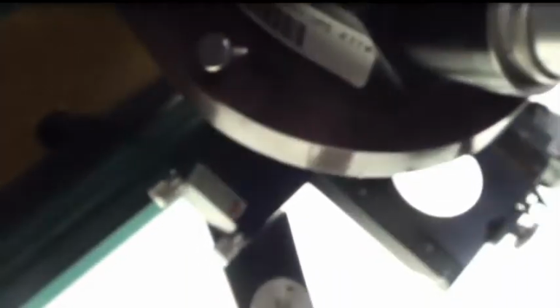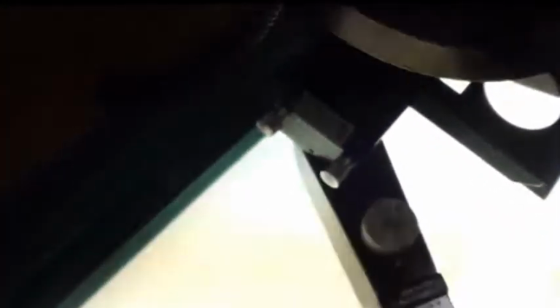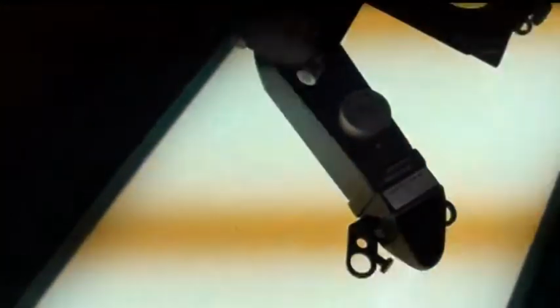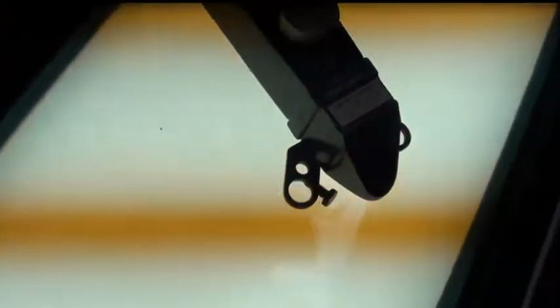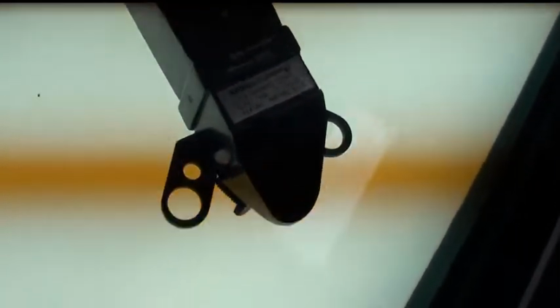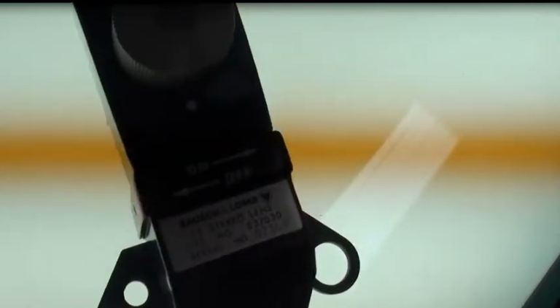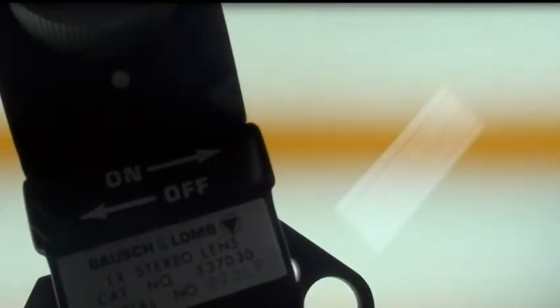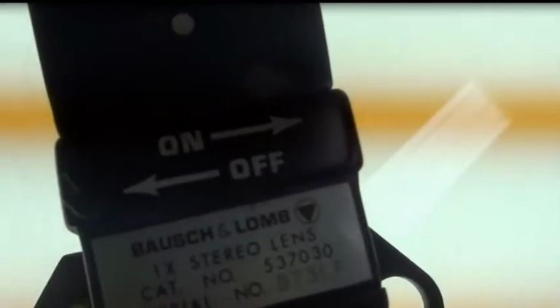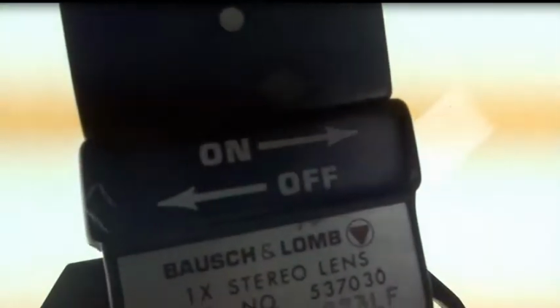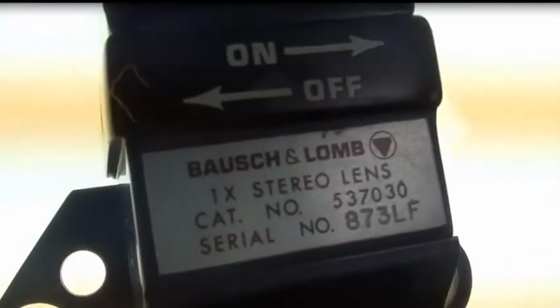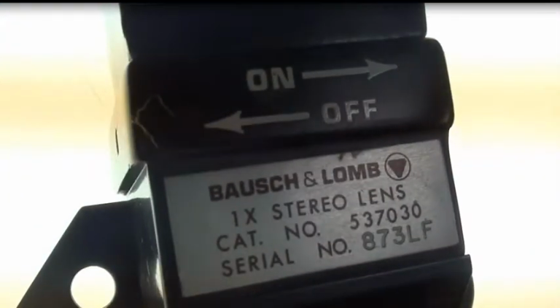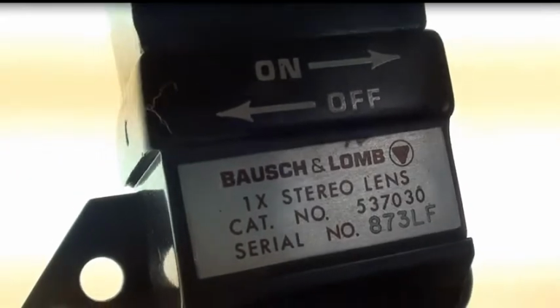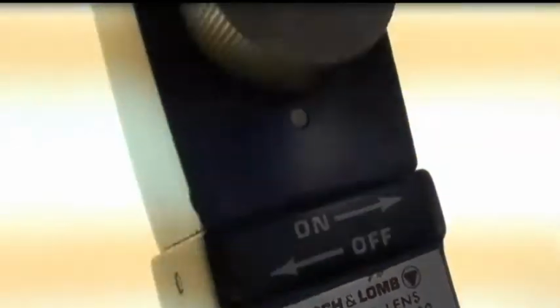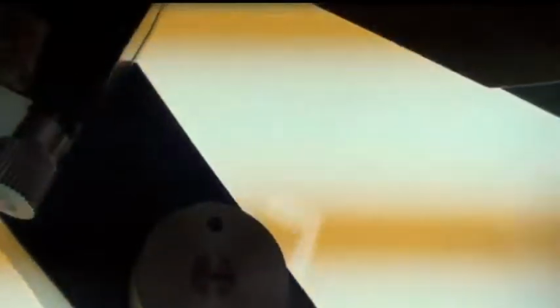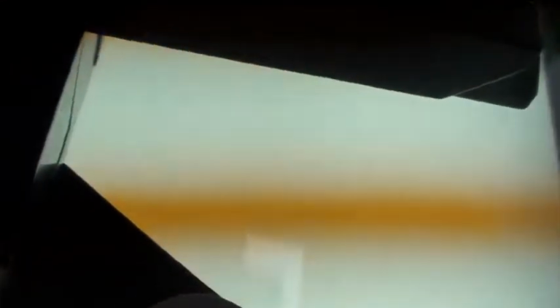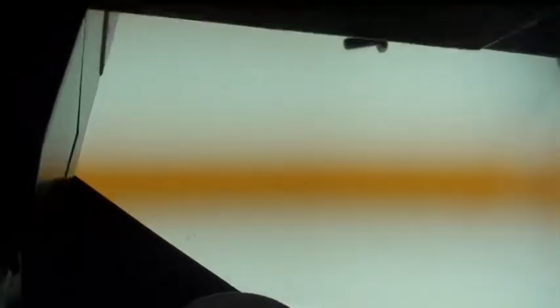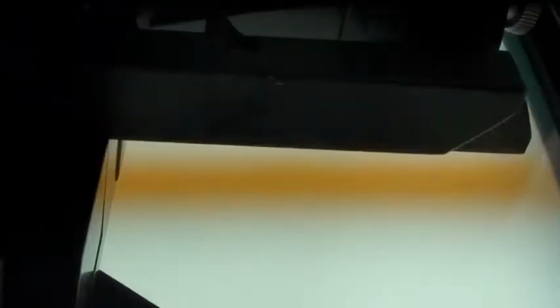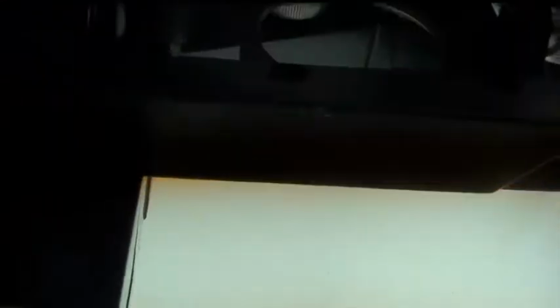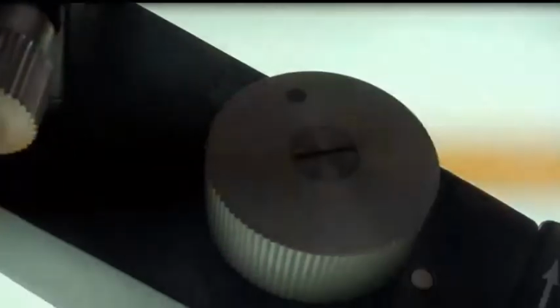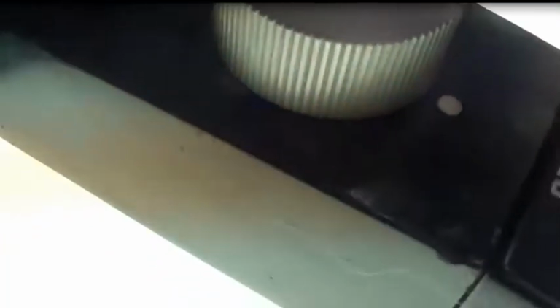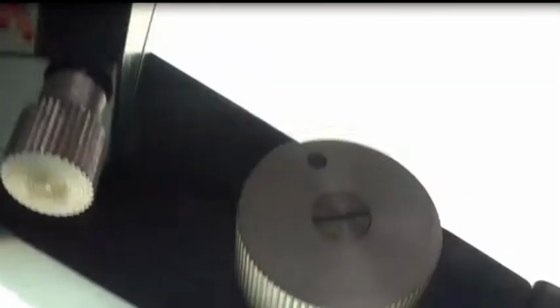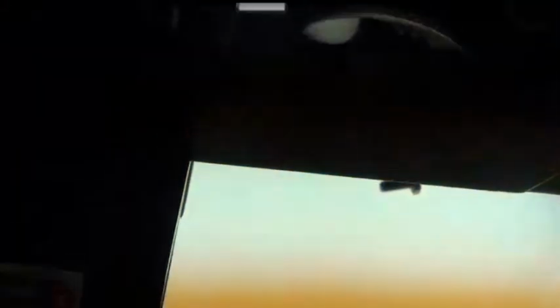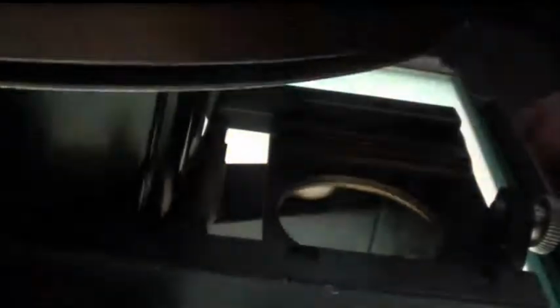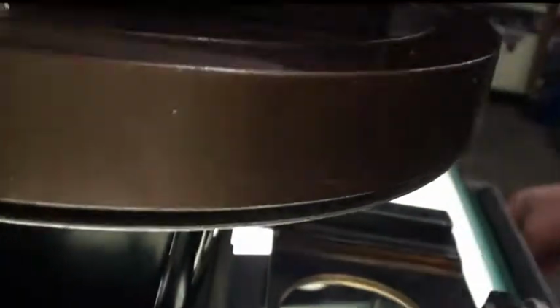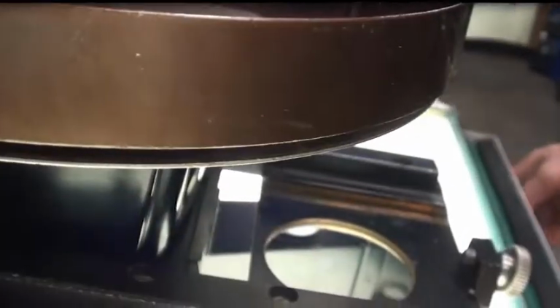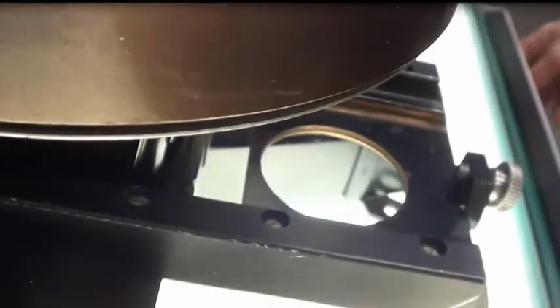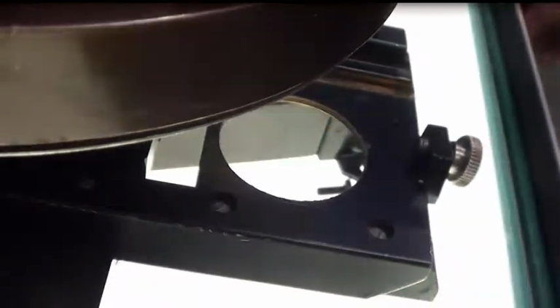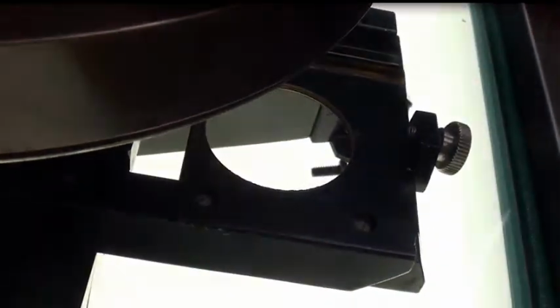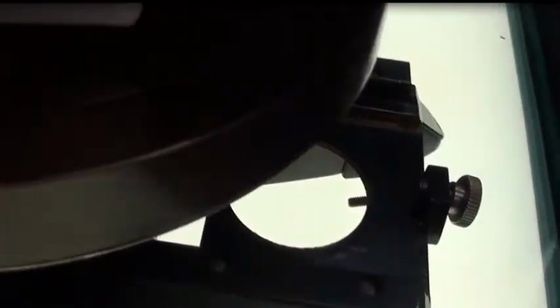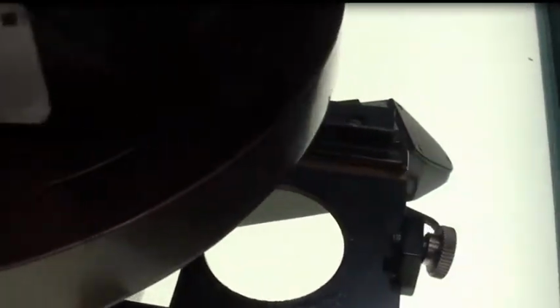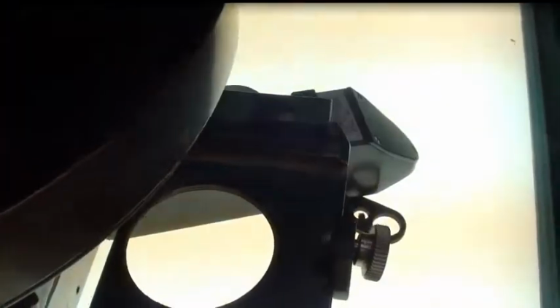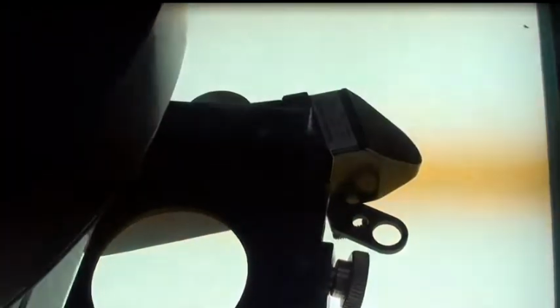So you can see it lights up great. You can actually dim the light or make it brighter depending on what you'd like.